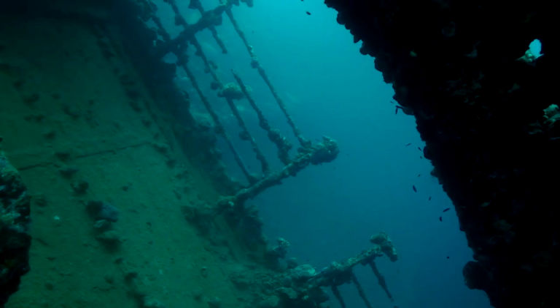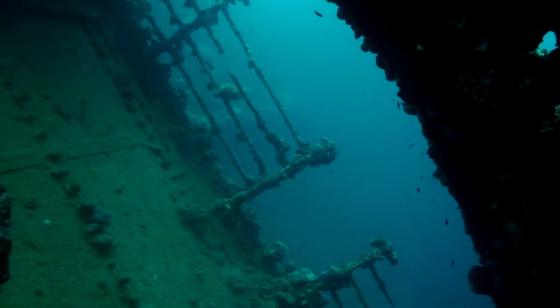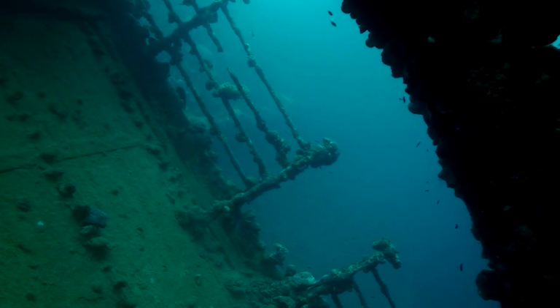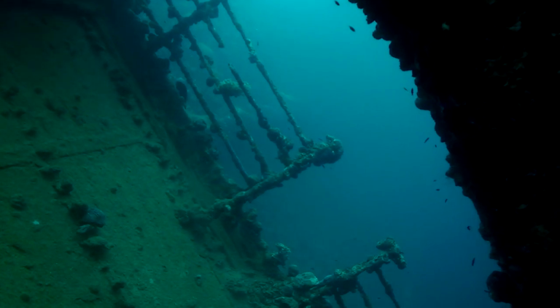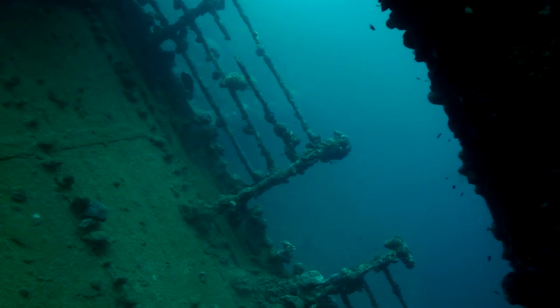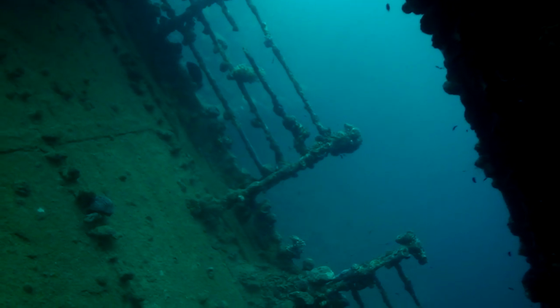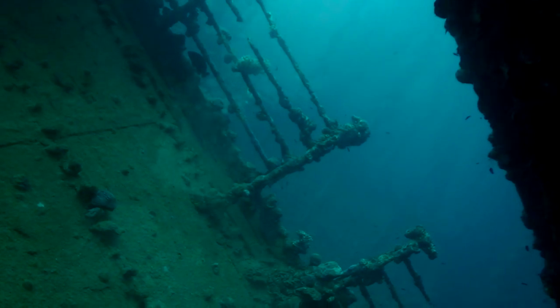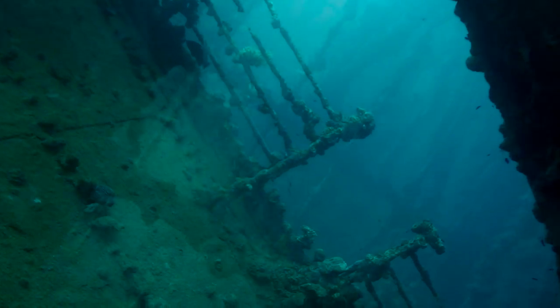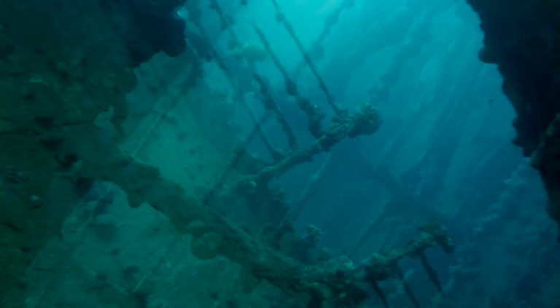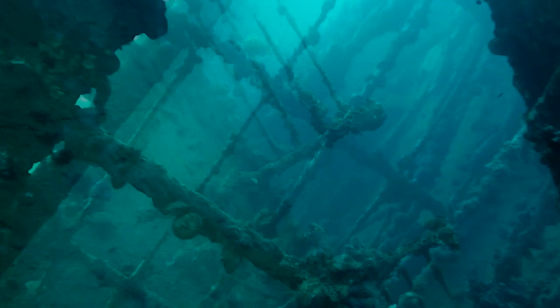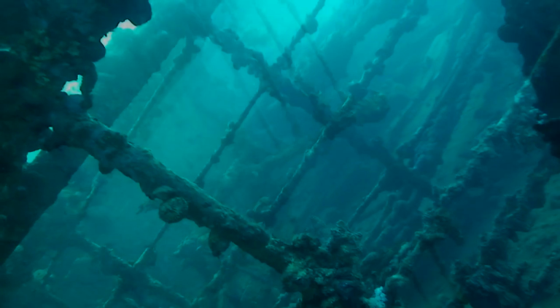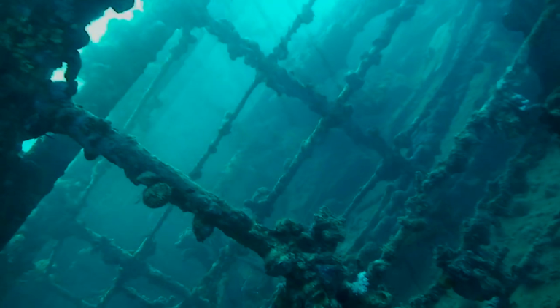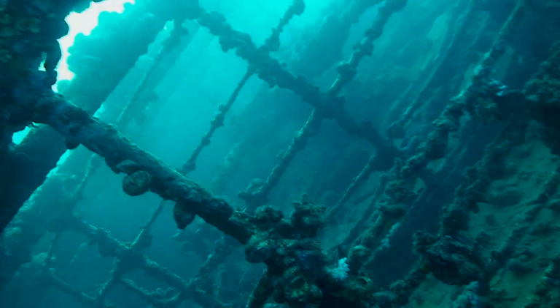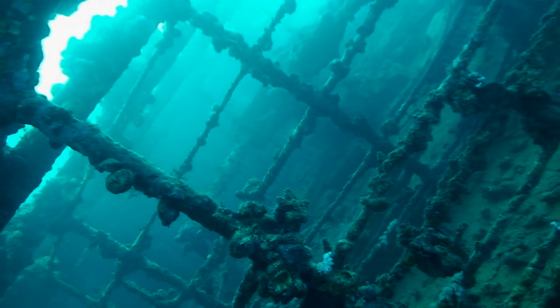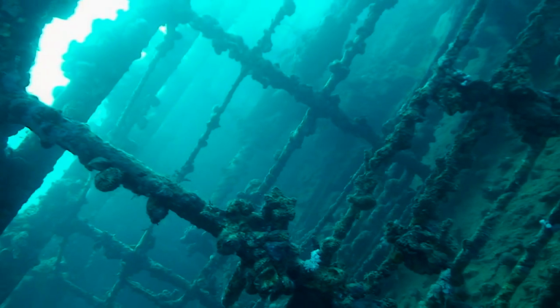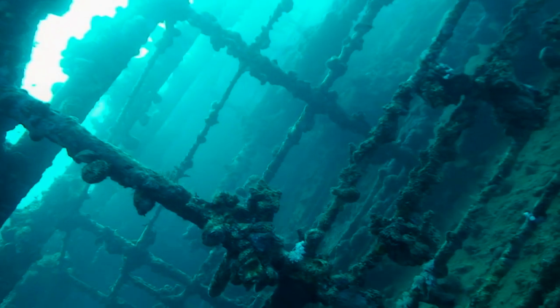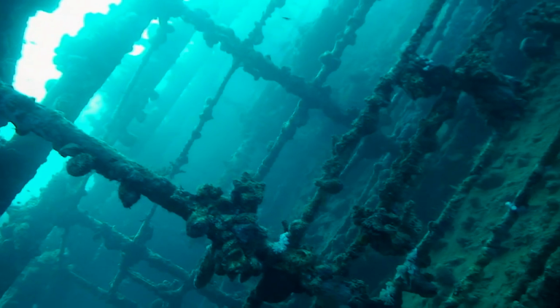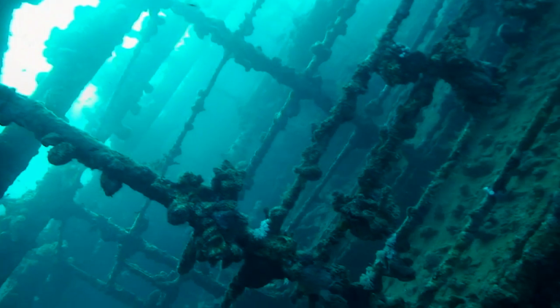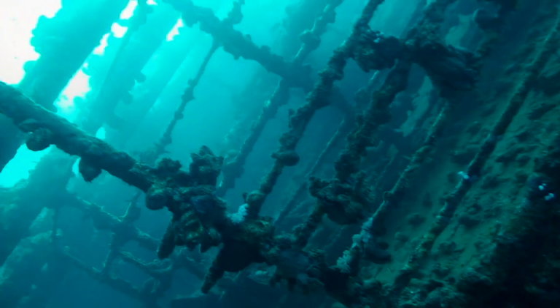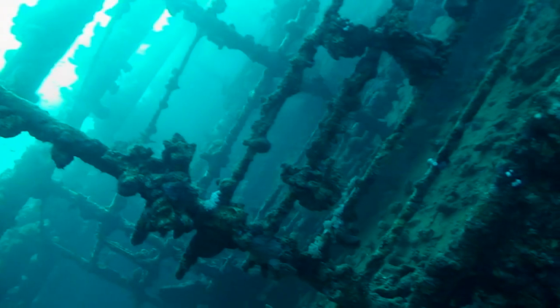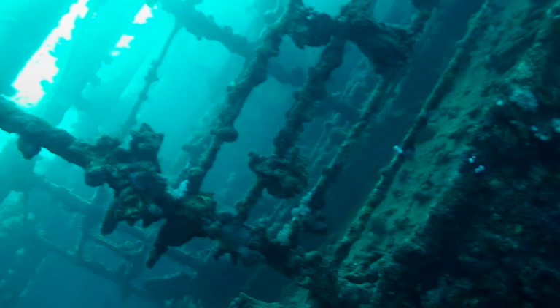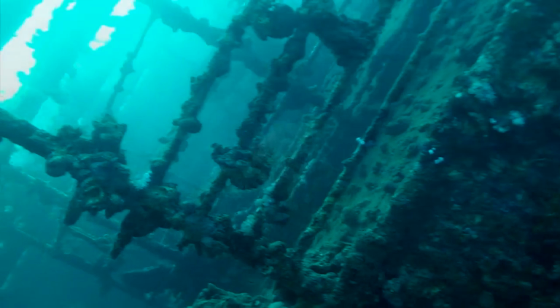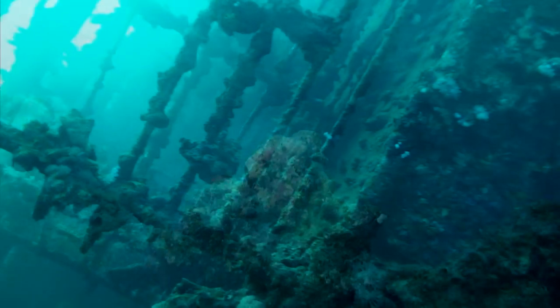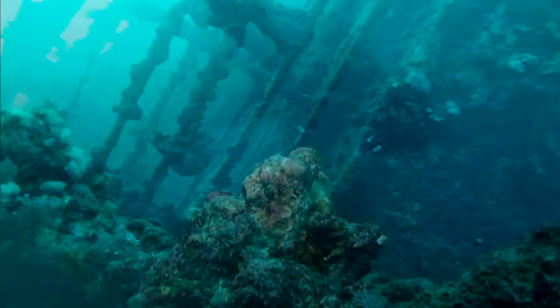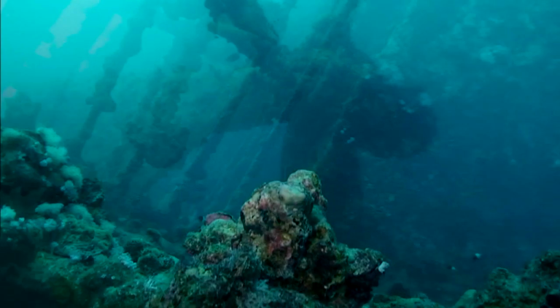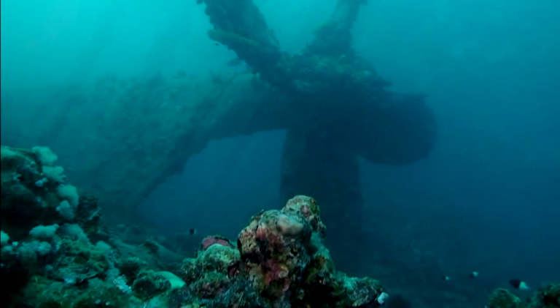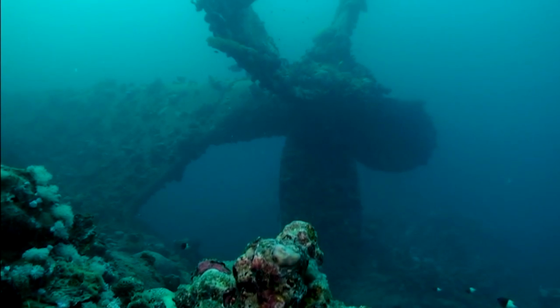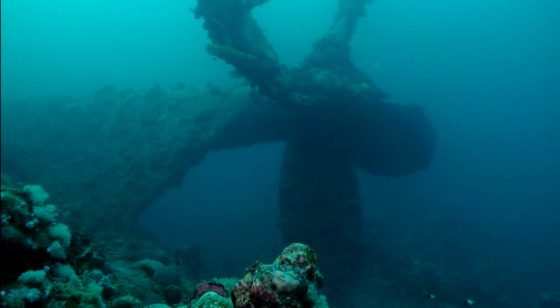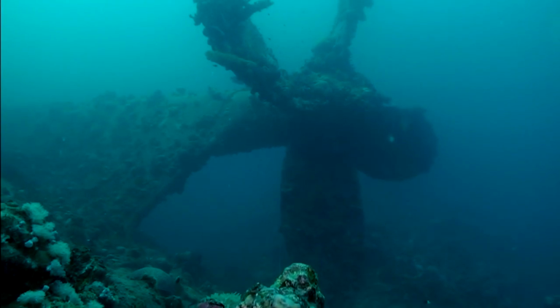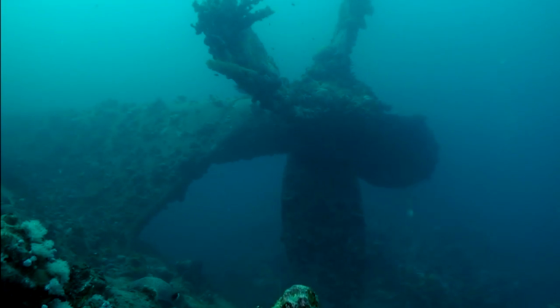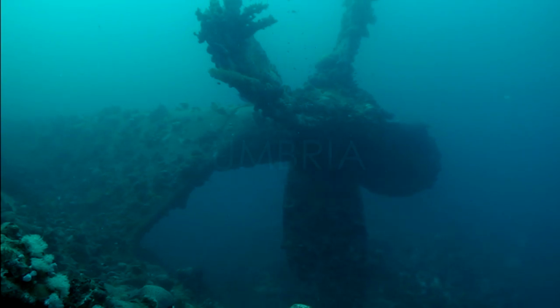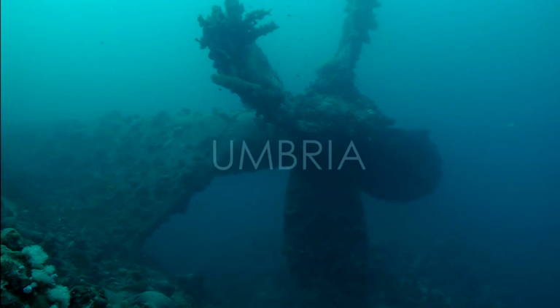Not far away from the entrance of Port Sudan, divers find a wreck that belongs to the most famous ones in the whole Red Sea. Its name is Umbria.